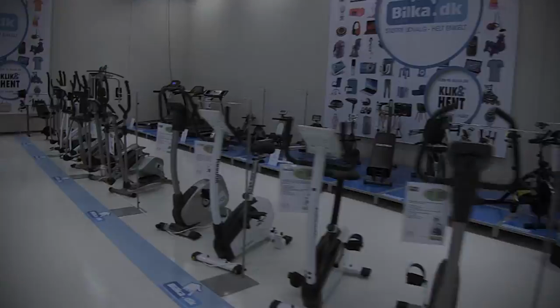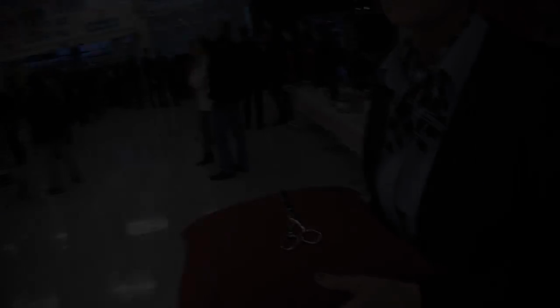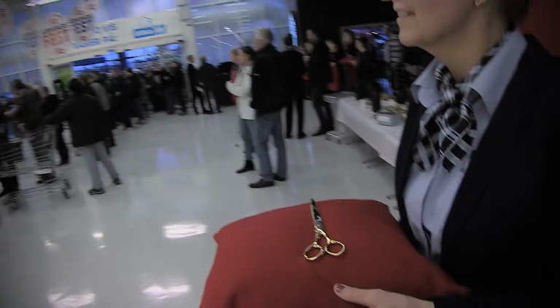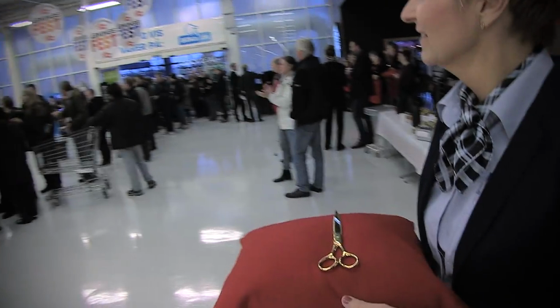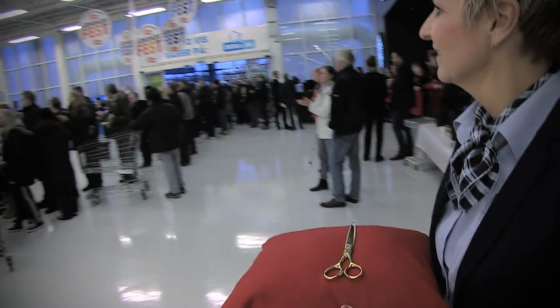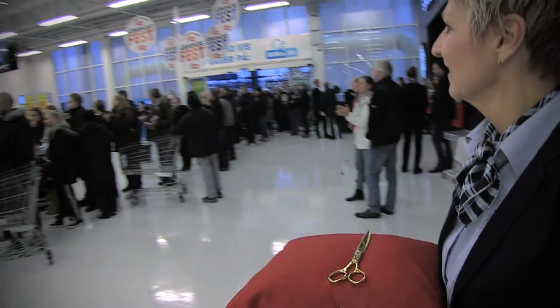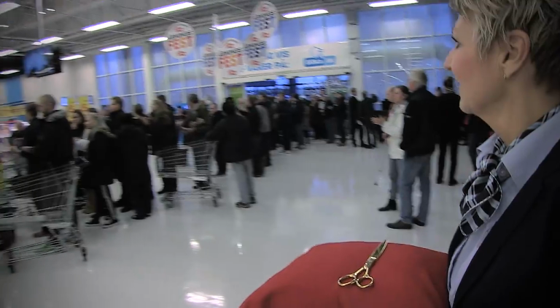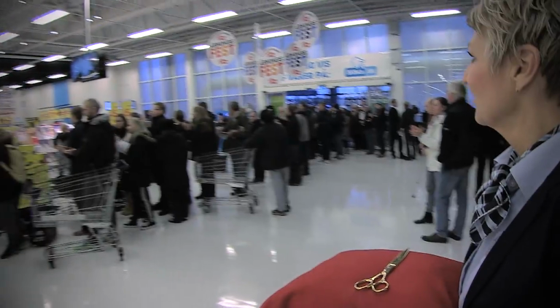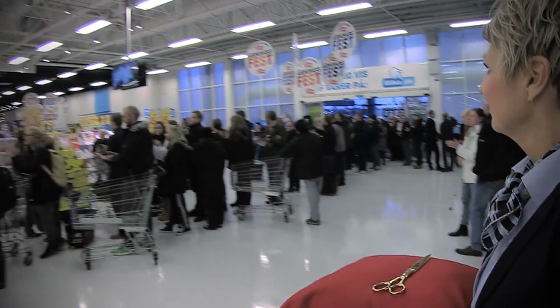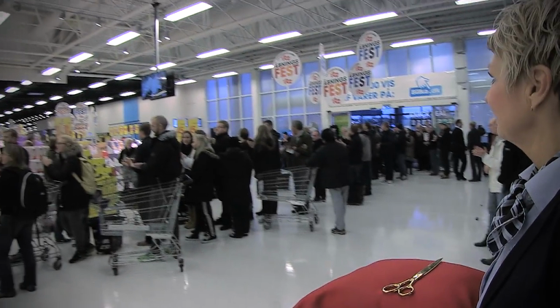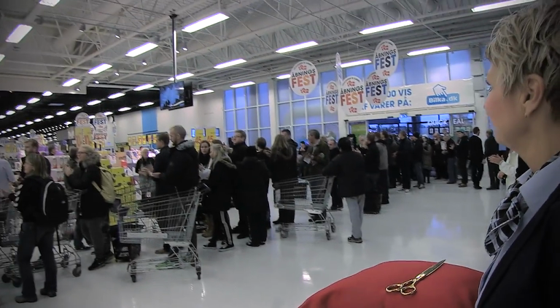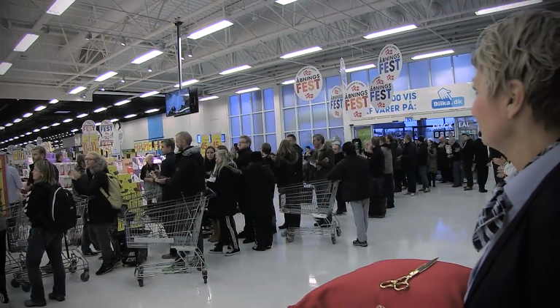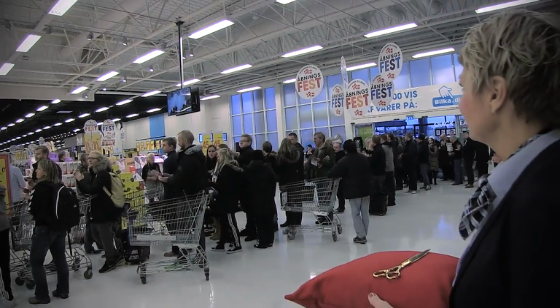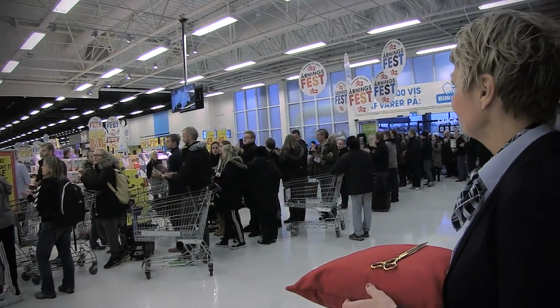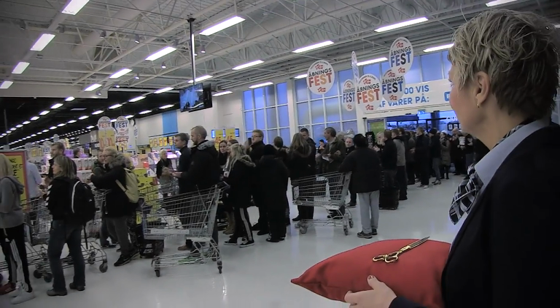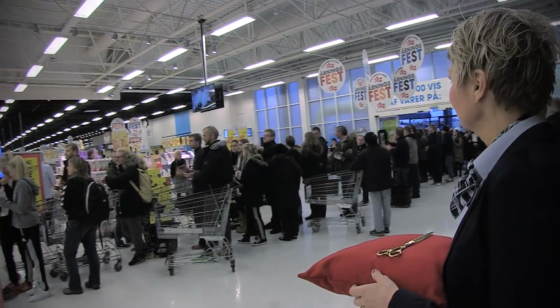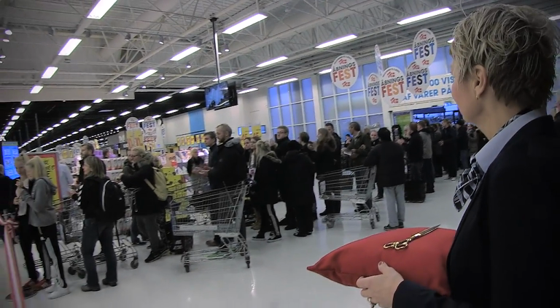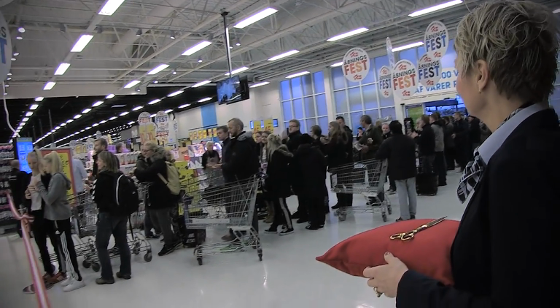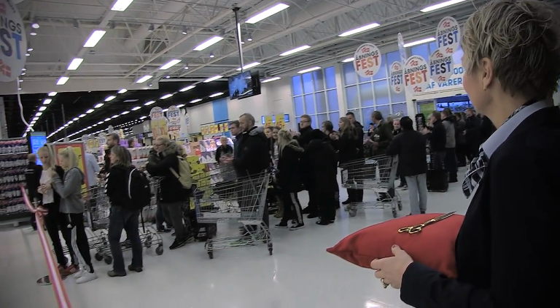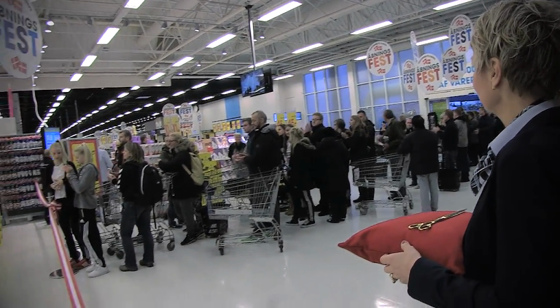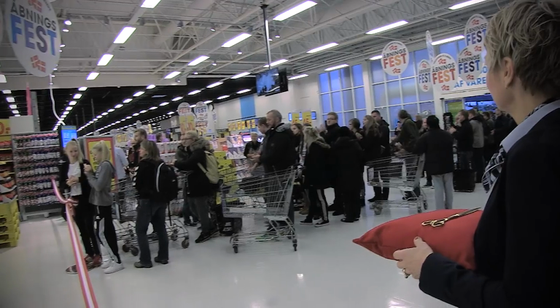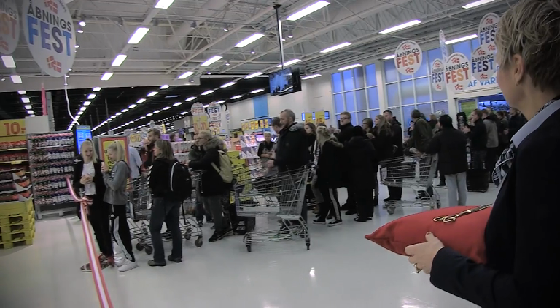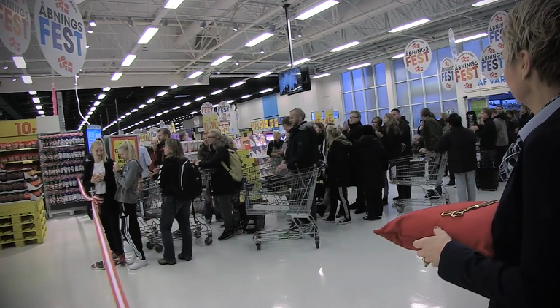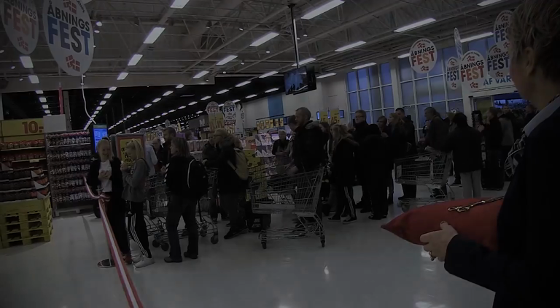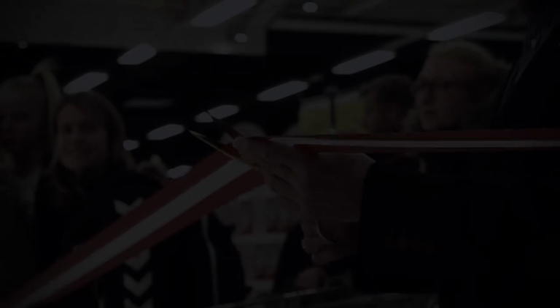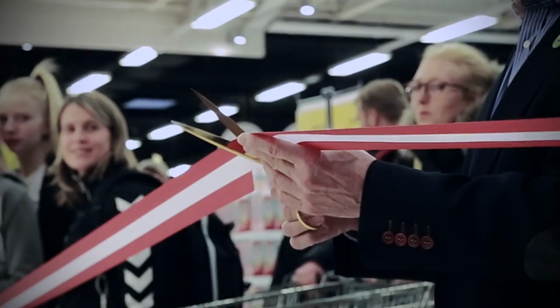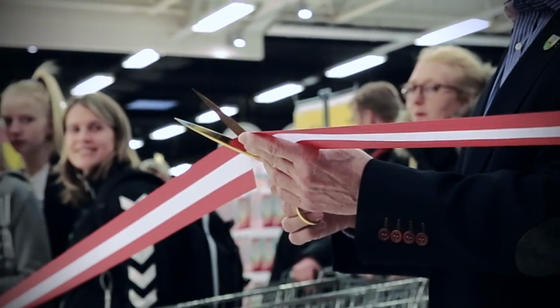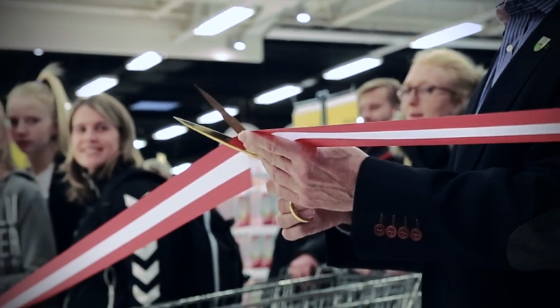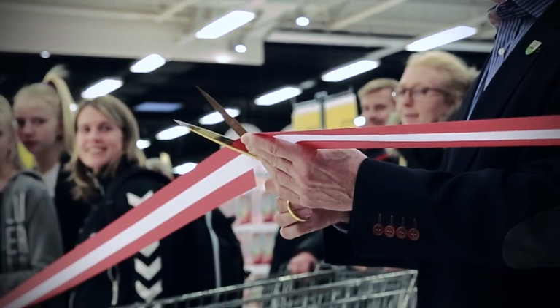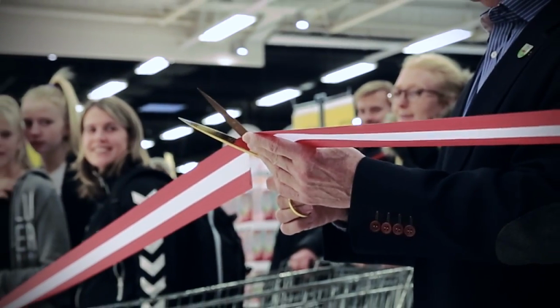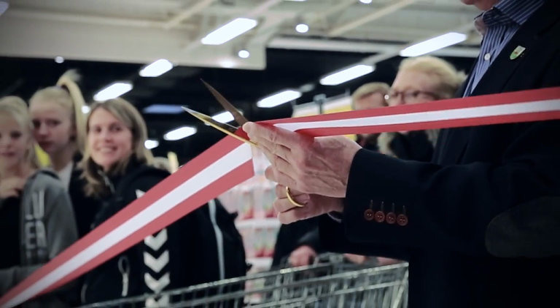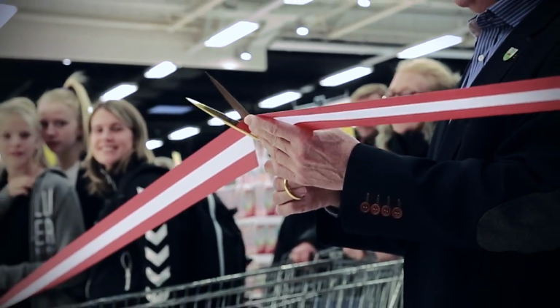The new Pilka concept and the great staff ensure that our customers can have an inspirational and varied shopping experience in our flagship store every time they visit.